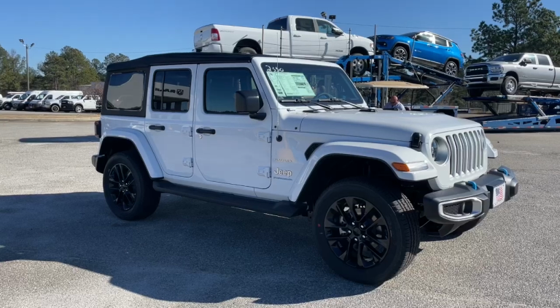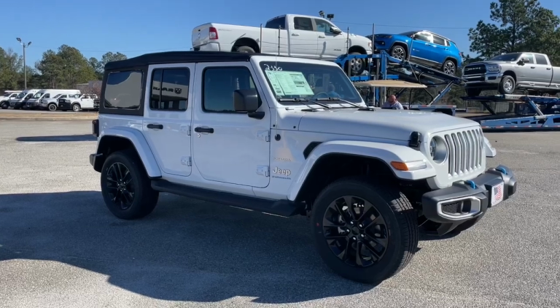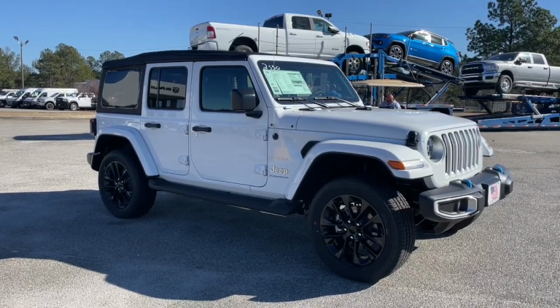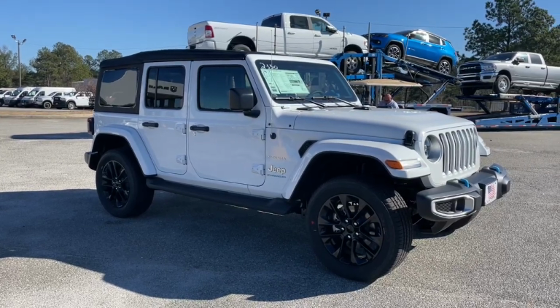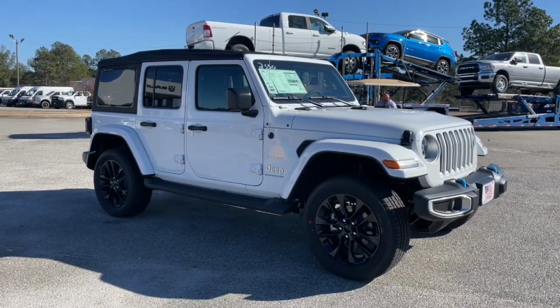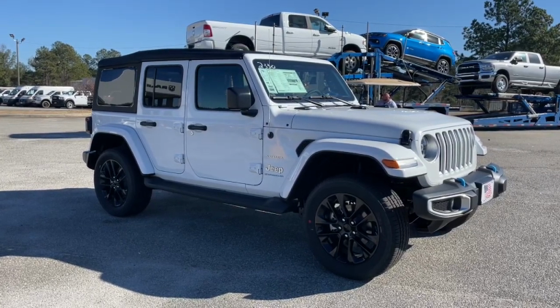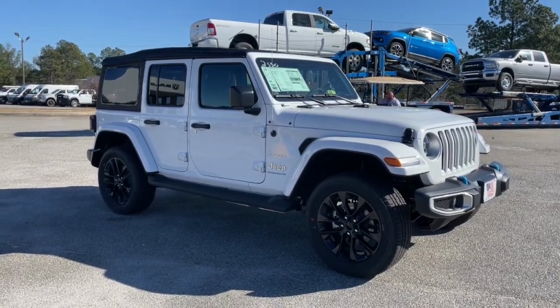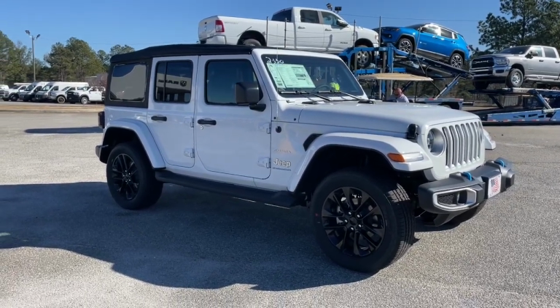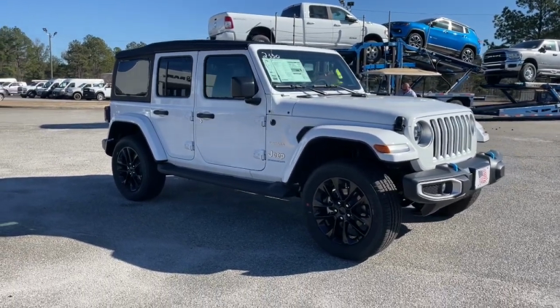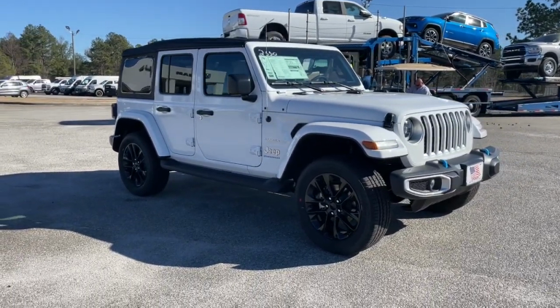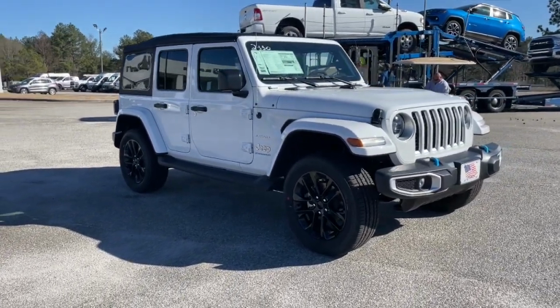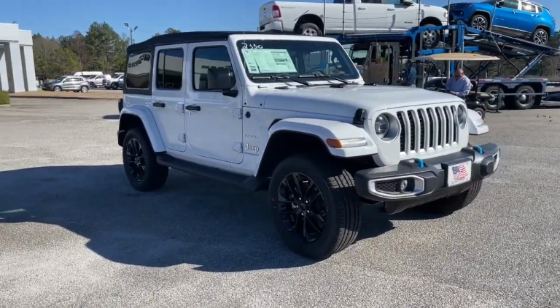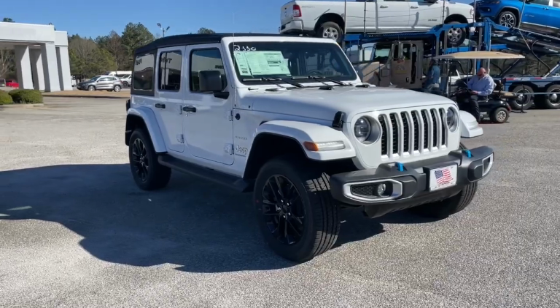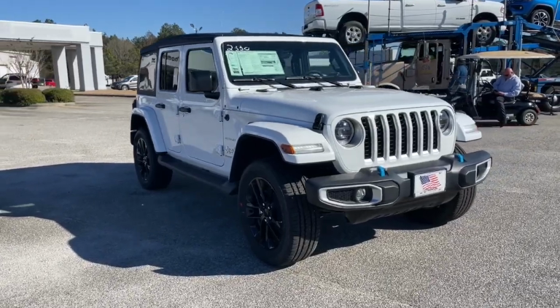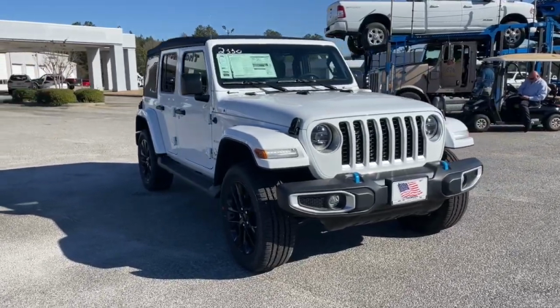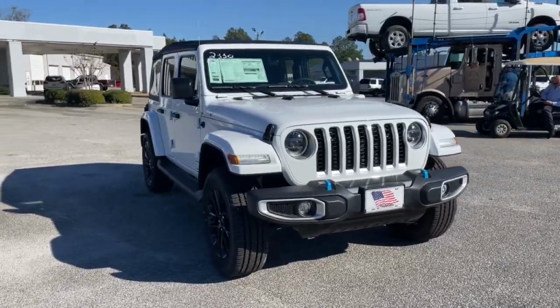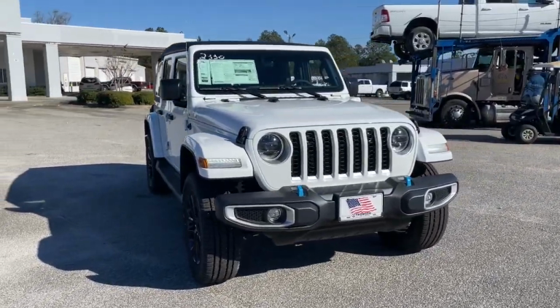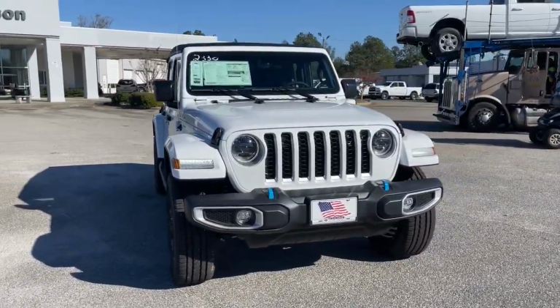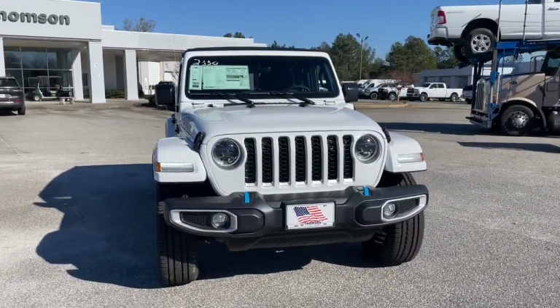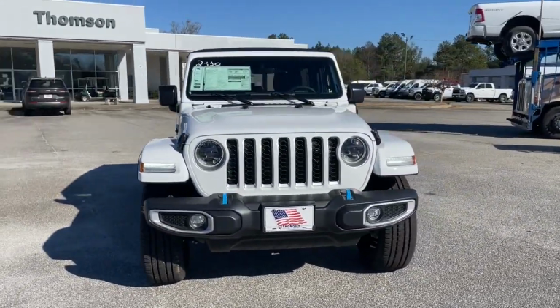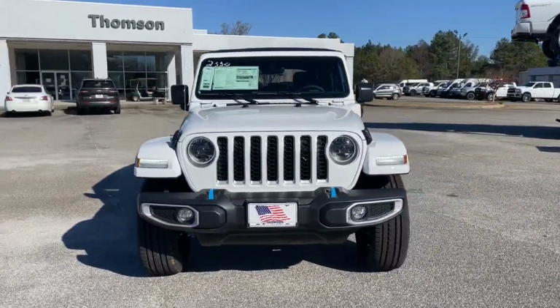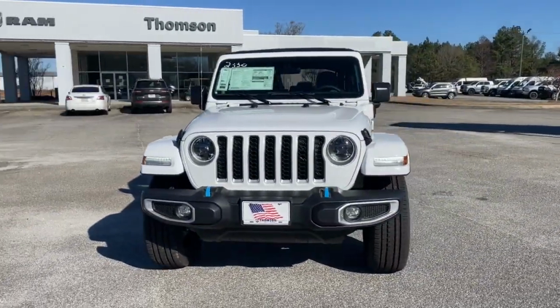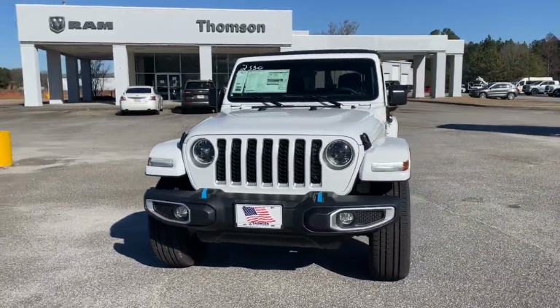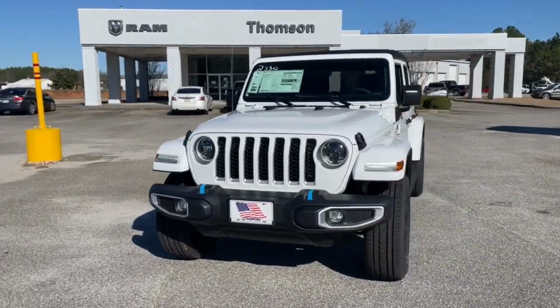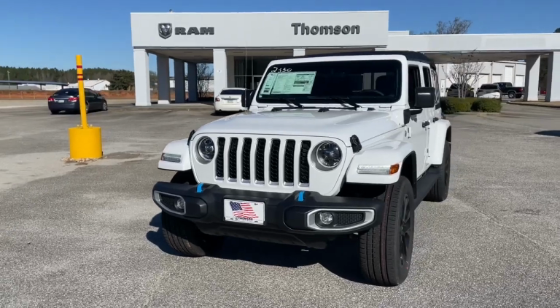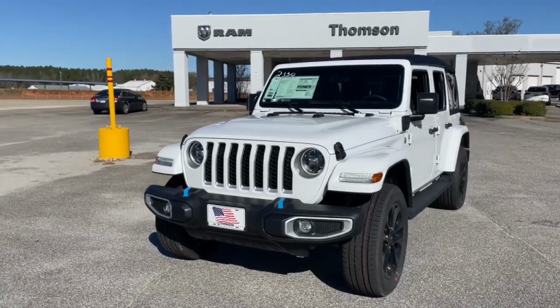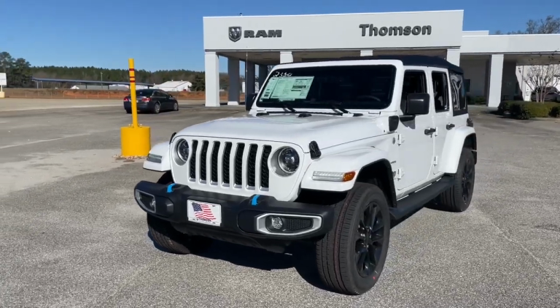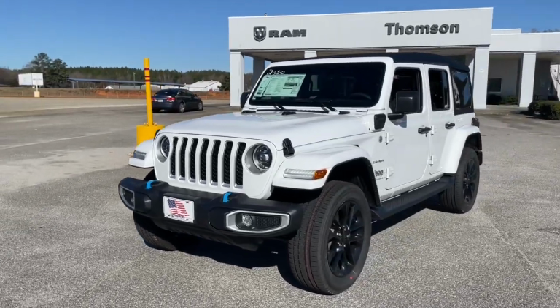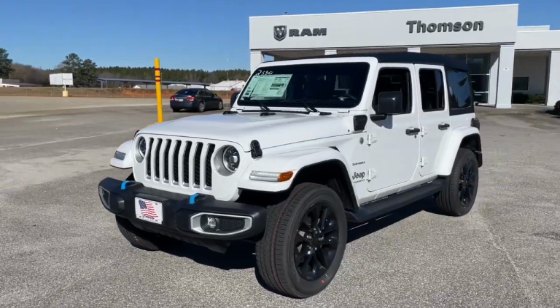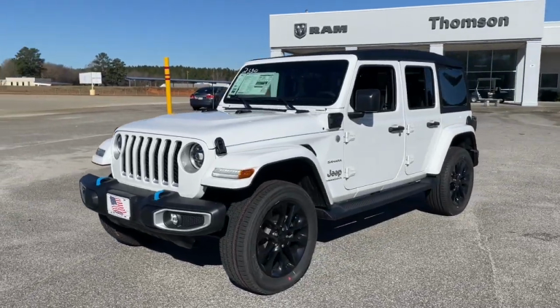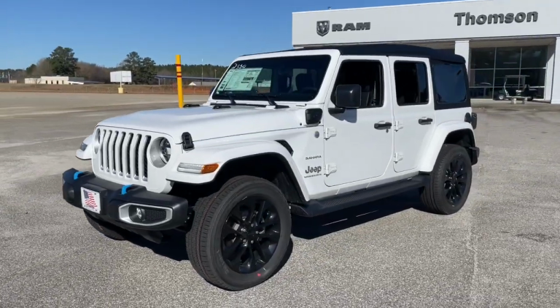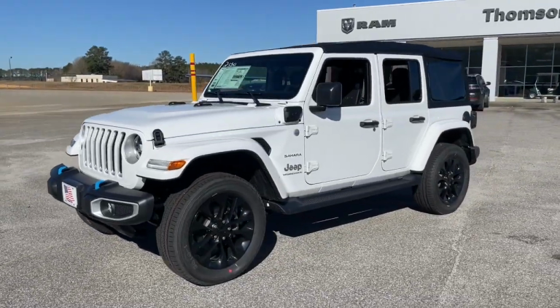You'll have love at first sight with the 2023 Jeep Wrangler. Designed to reflect your unique spirit, the Wrangler brings solid power, efficiency, safety, and rugged innovation to all your adventures.